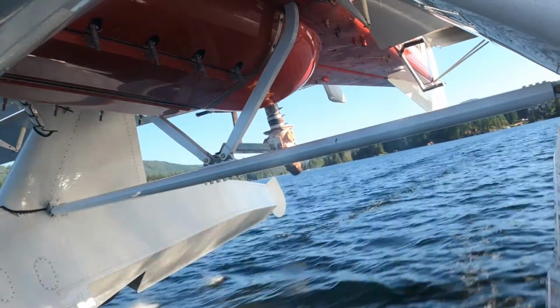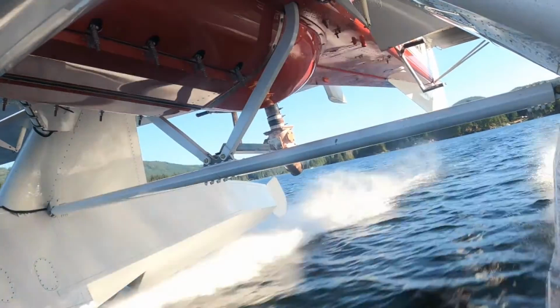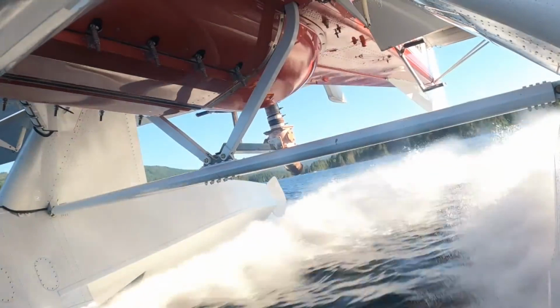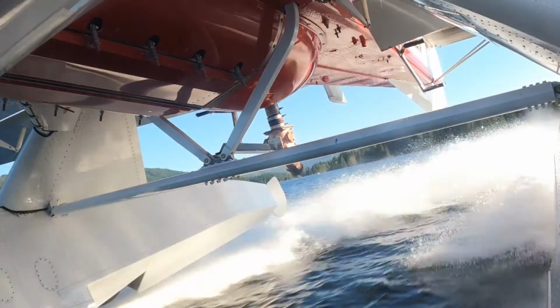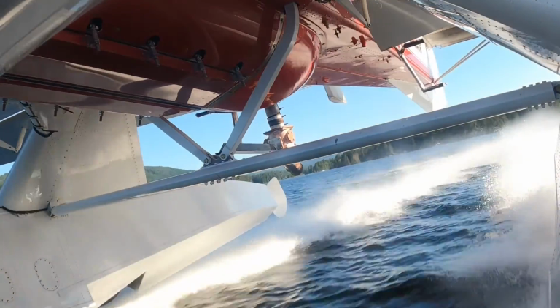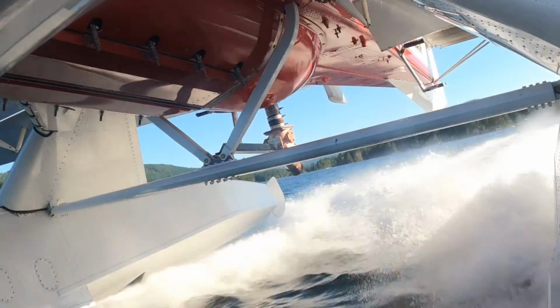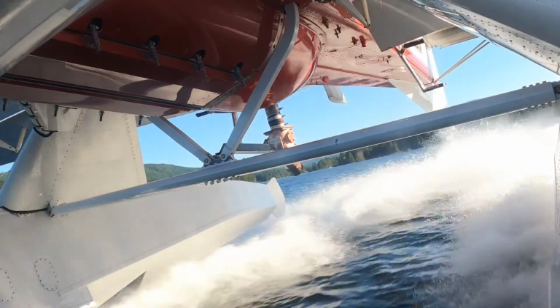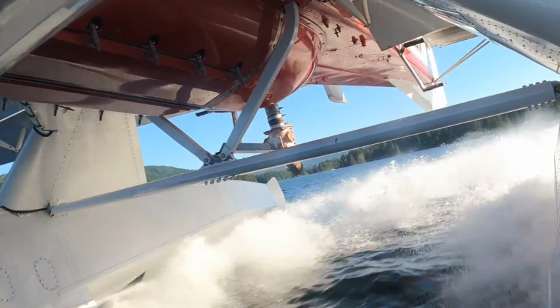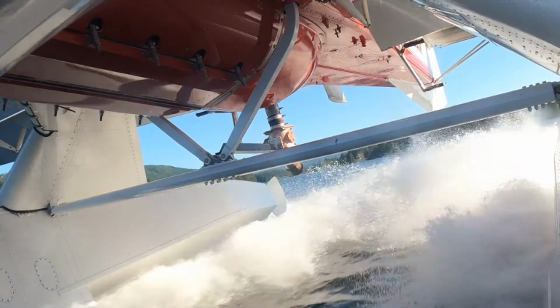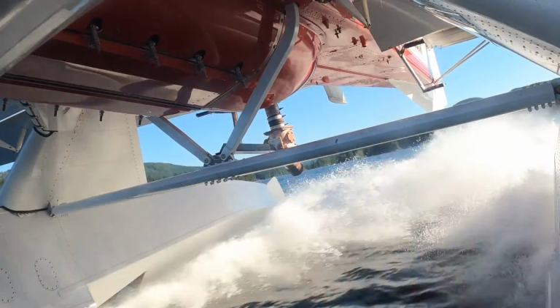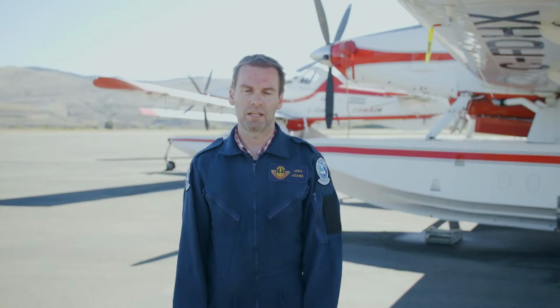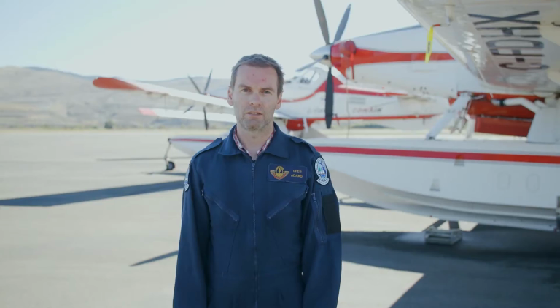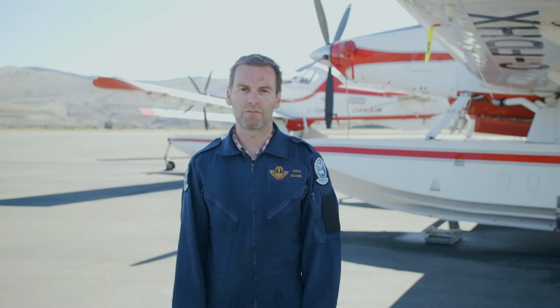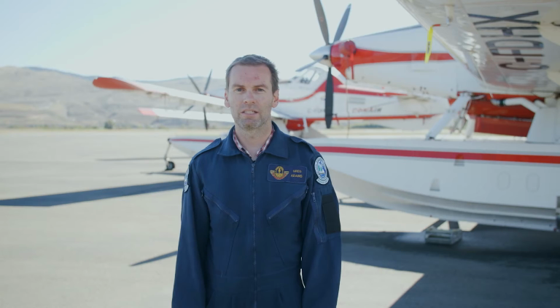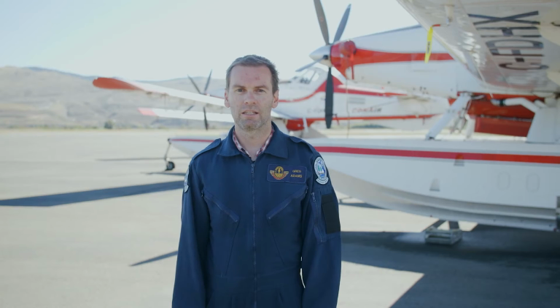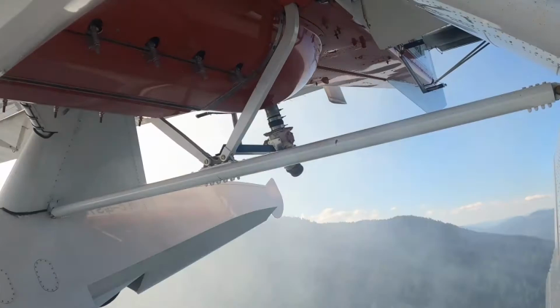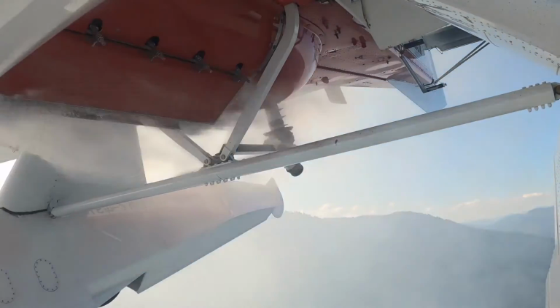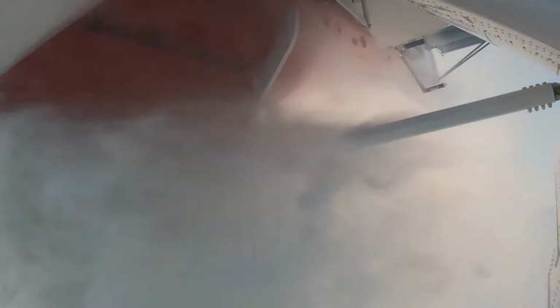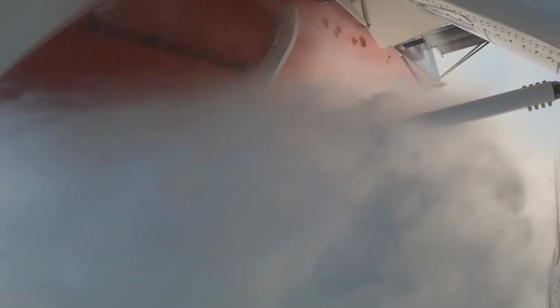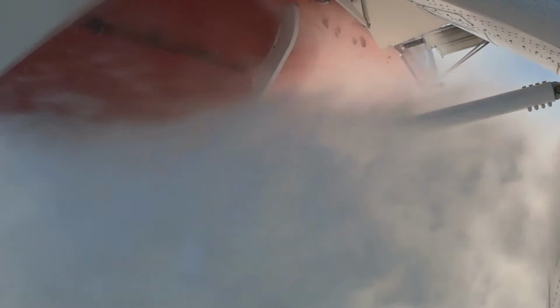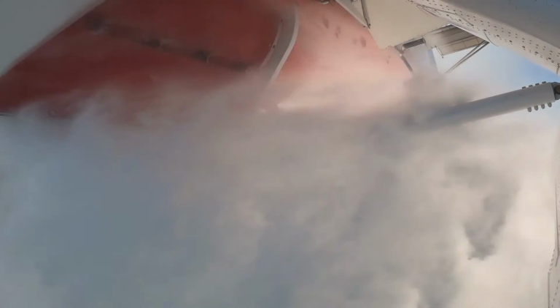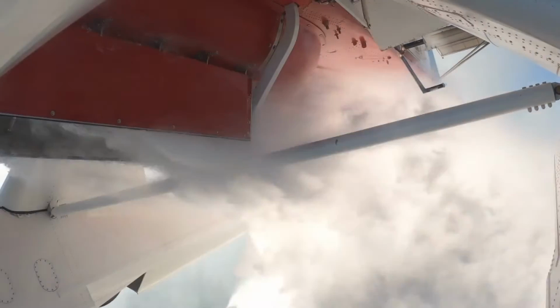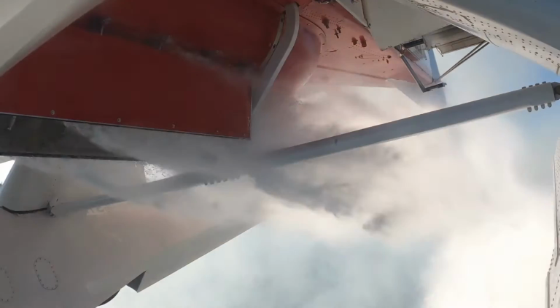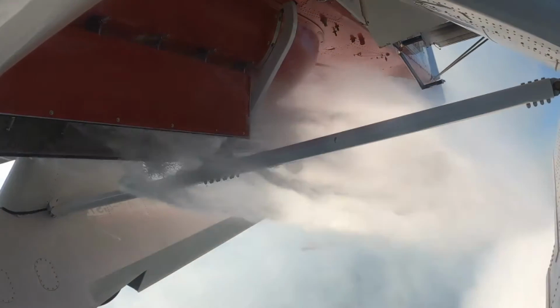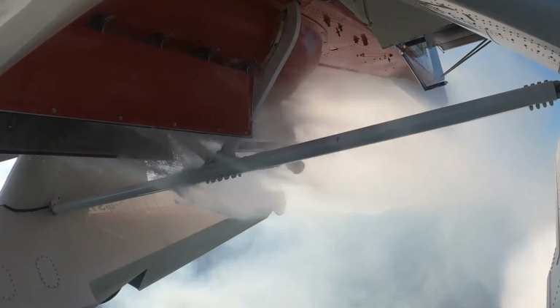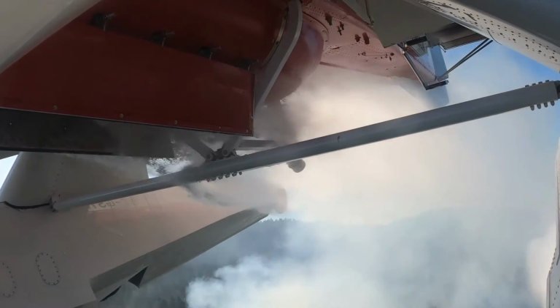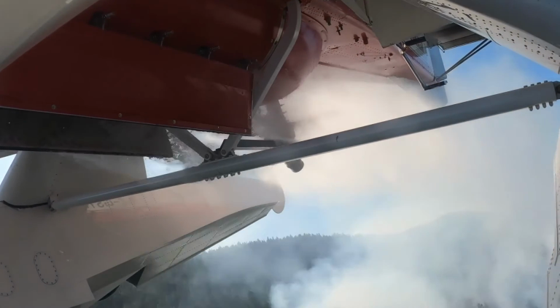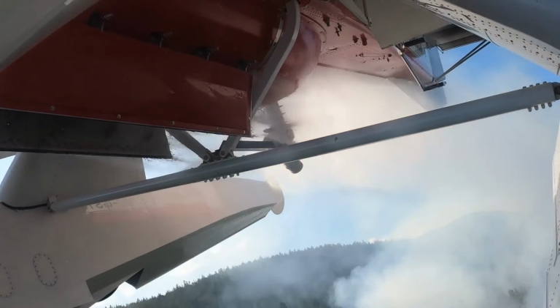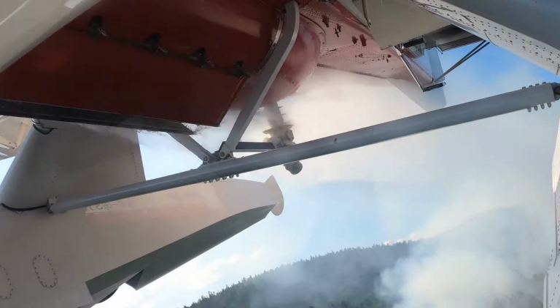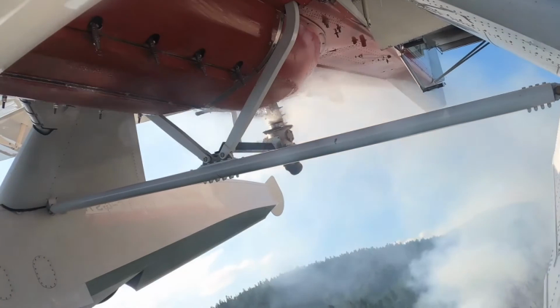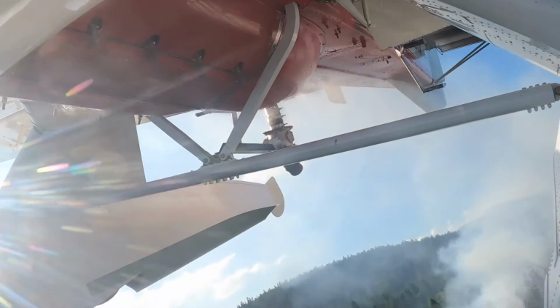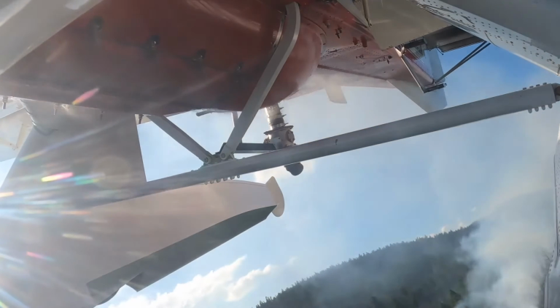We use these aircraft to put water directly on the fire to take down some of the fire intensity, which allows the ground crews to get in to the fire, especially if it's burning too hot for them to get too close.